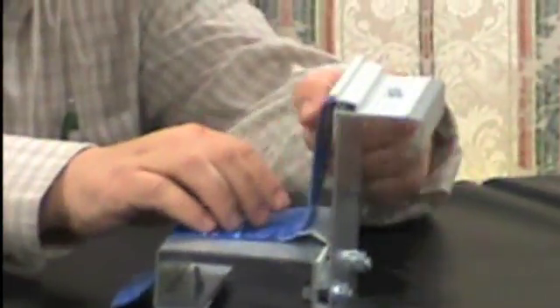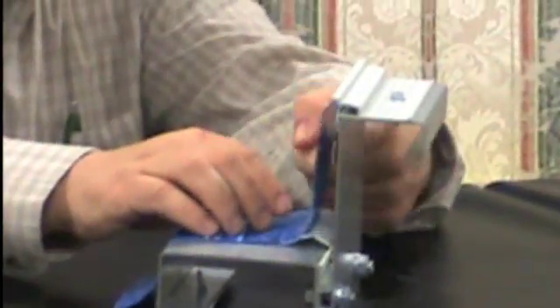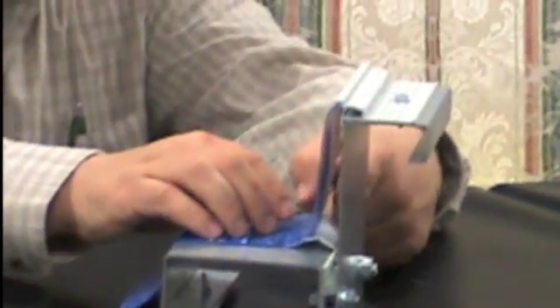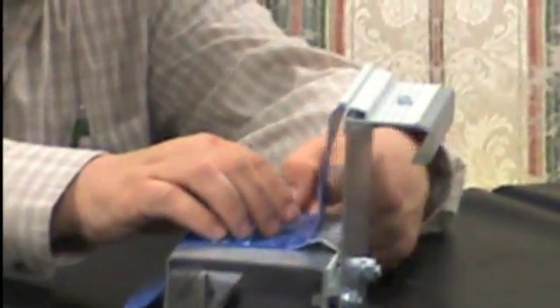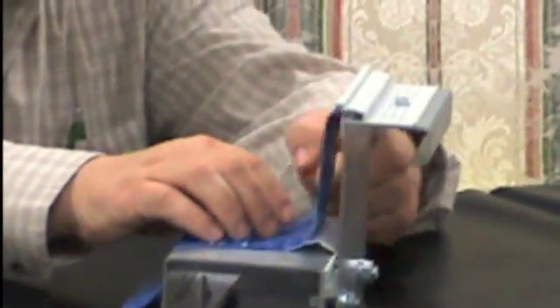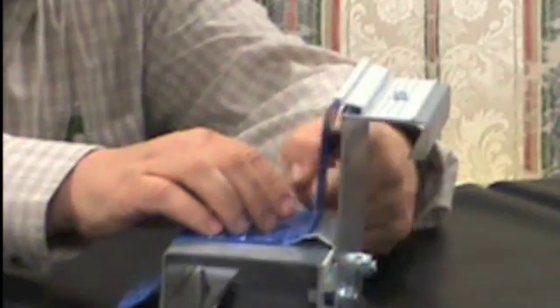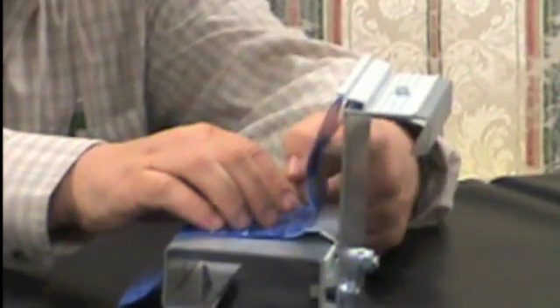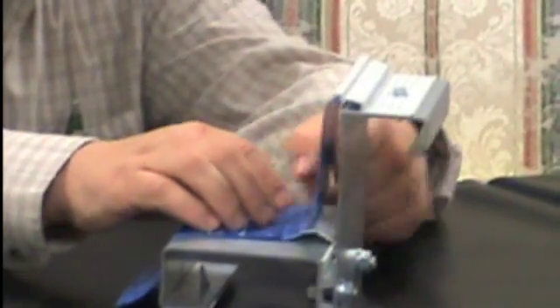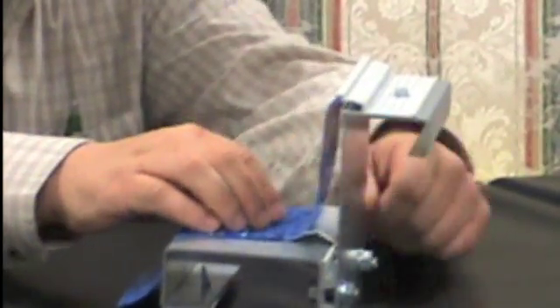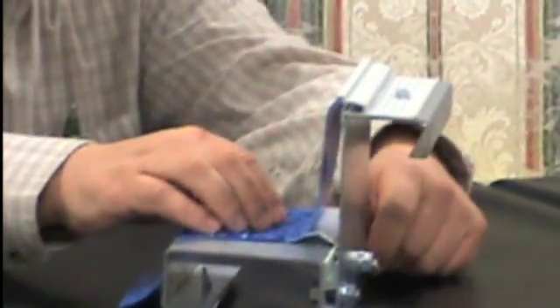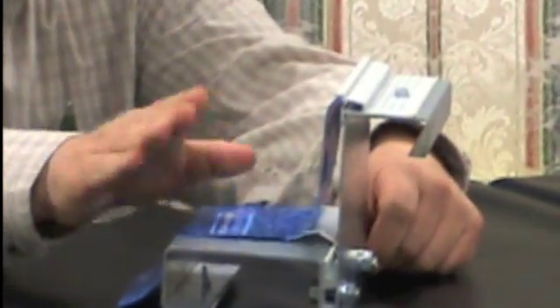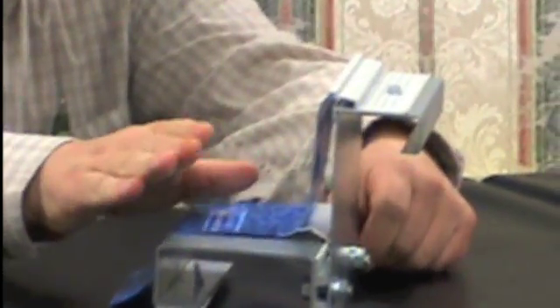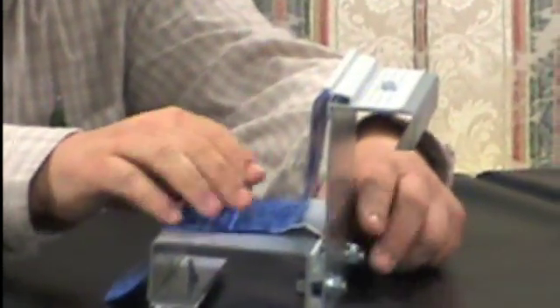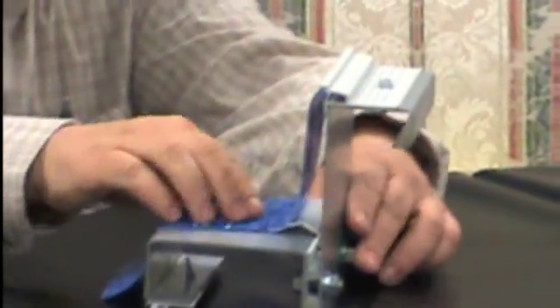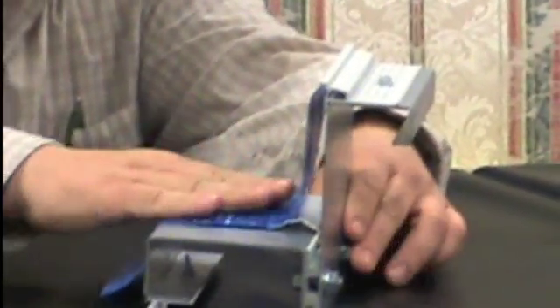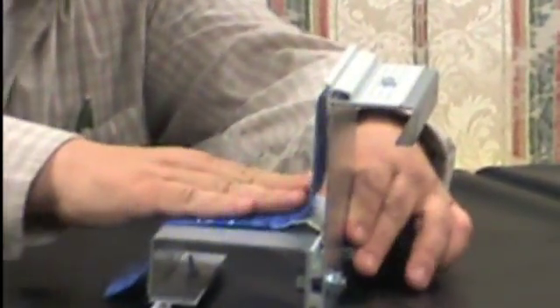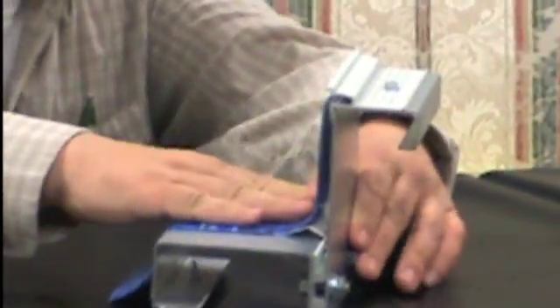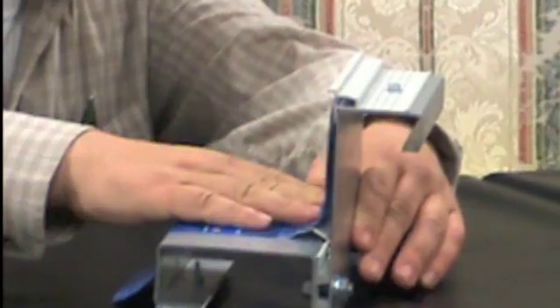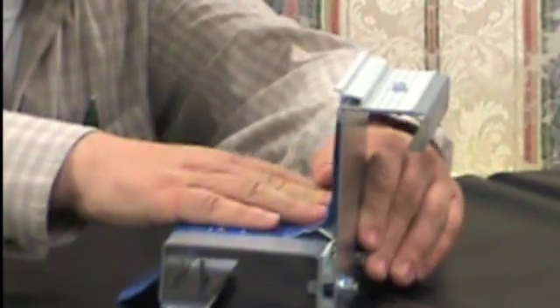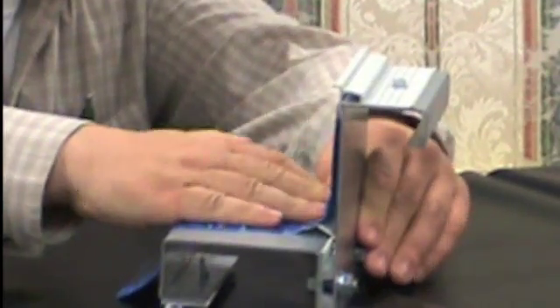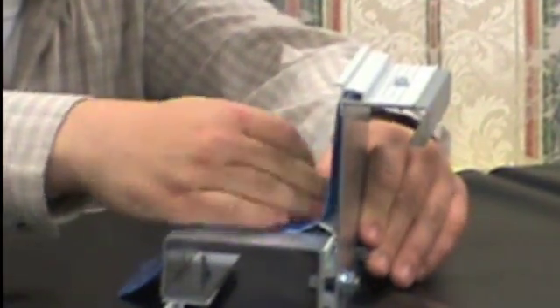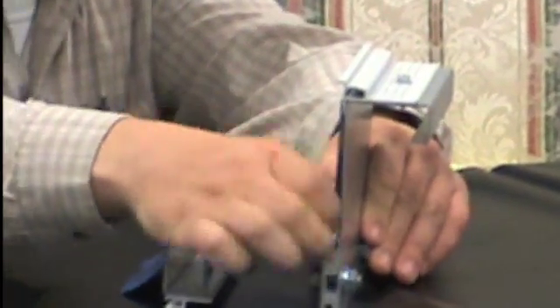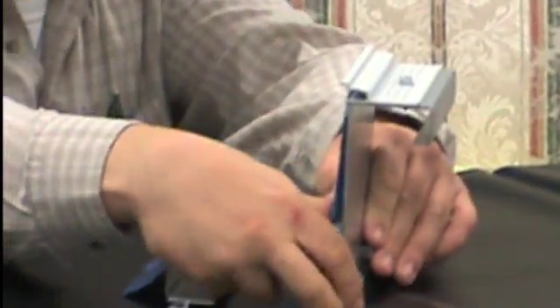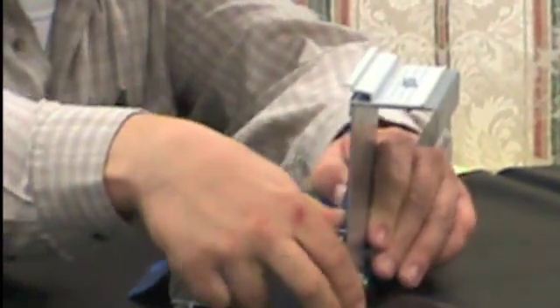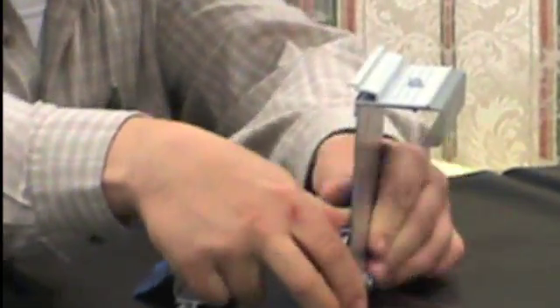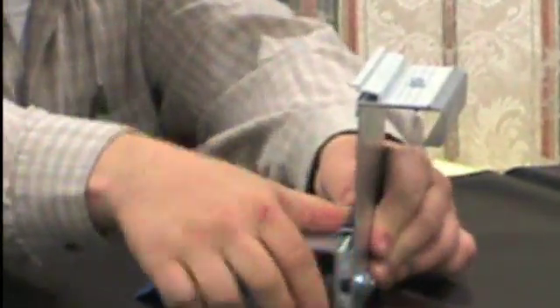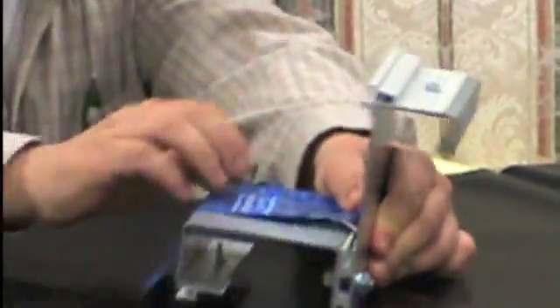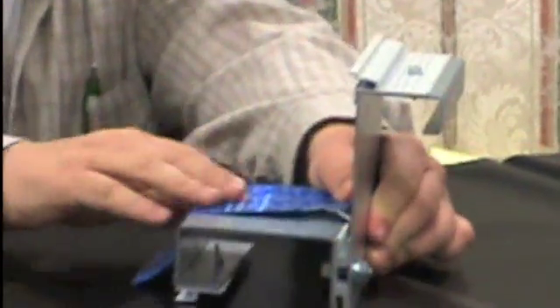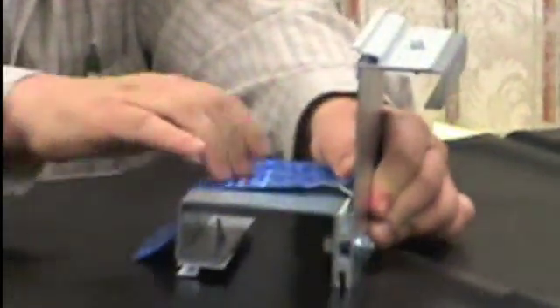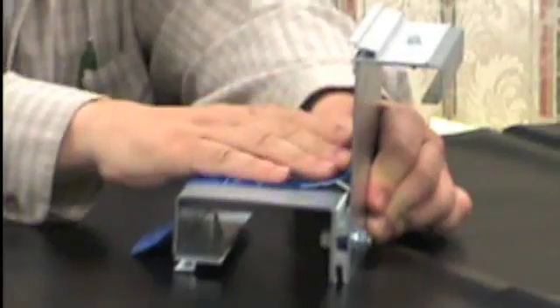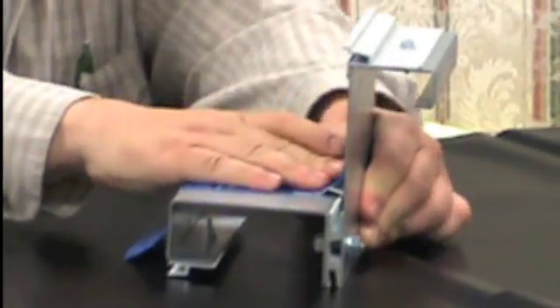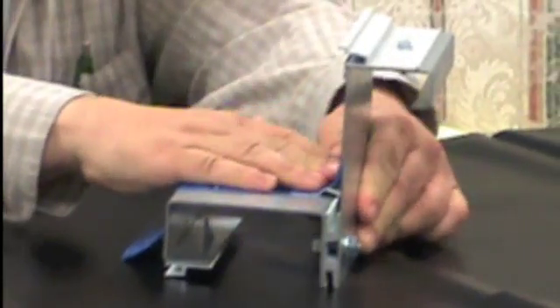At this point, you see a little gap right here. Do not let that concern you. Of course, when the water gets up on it, that's exactly what it will look like.